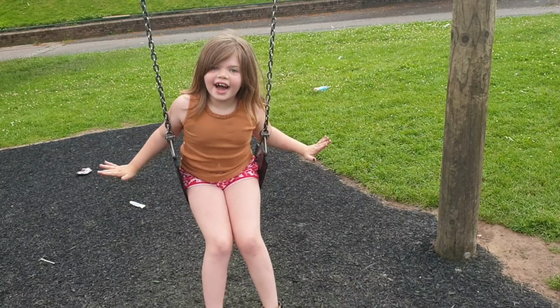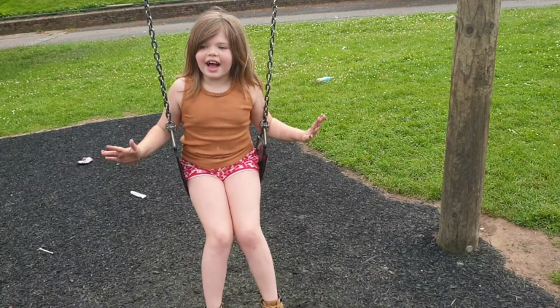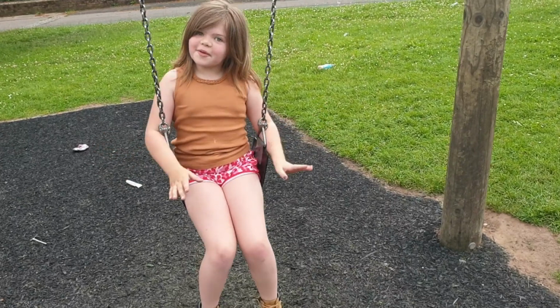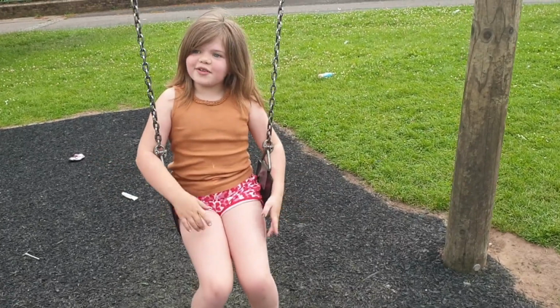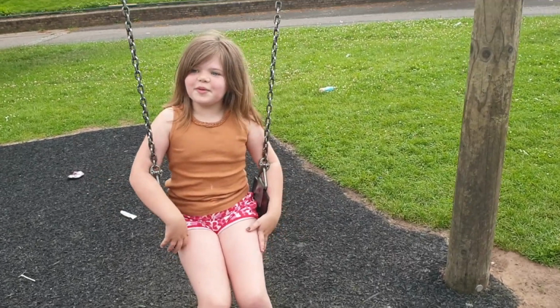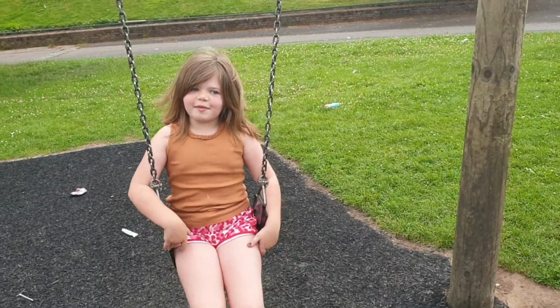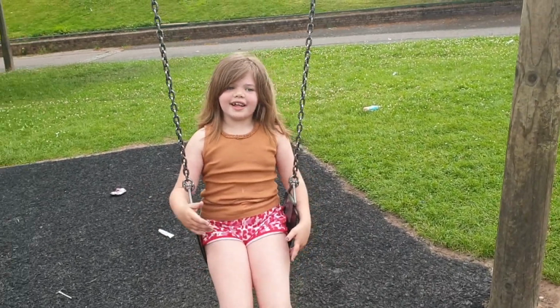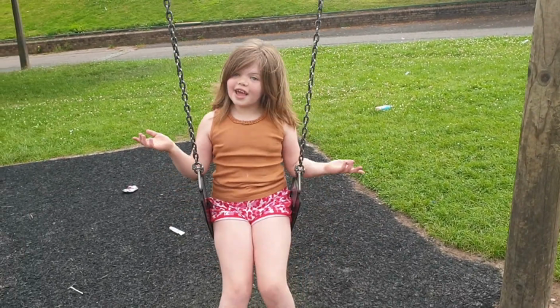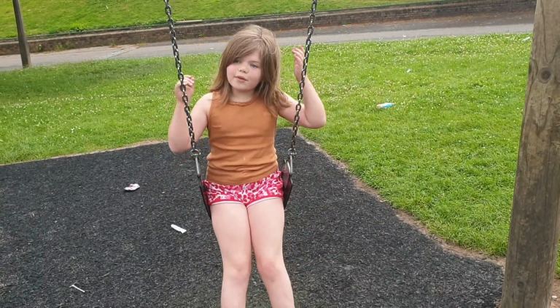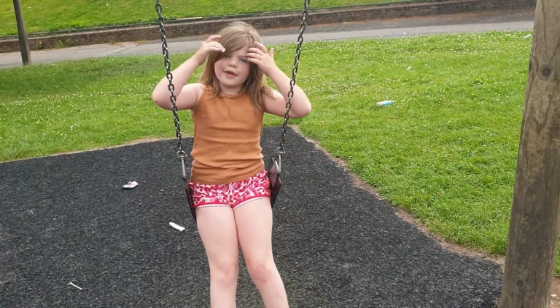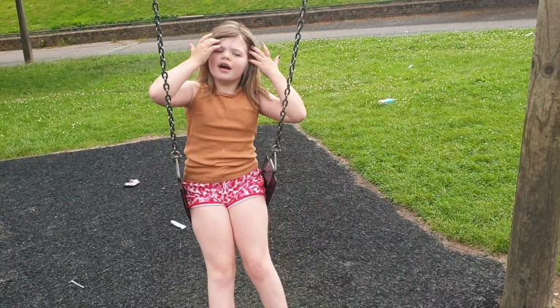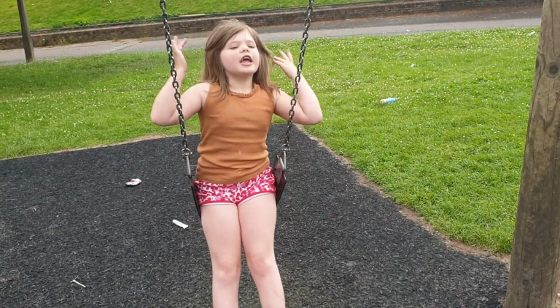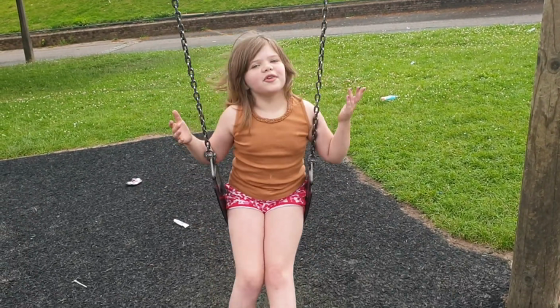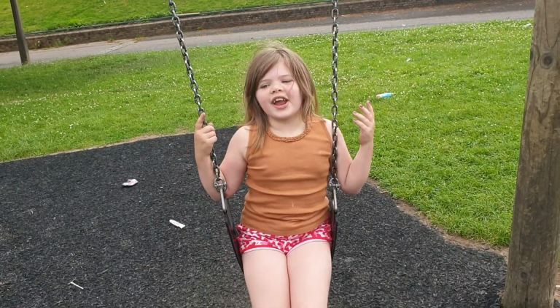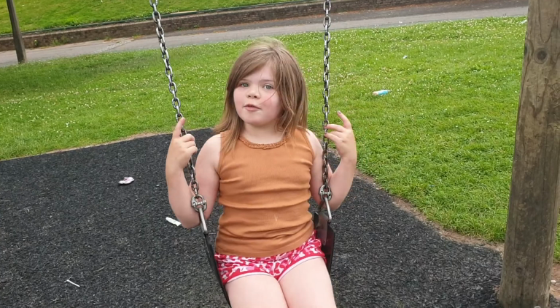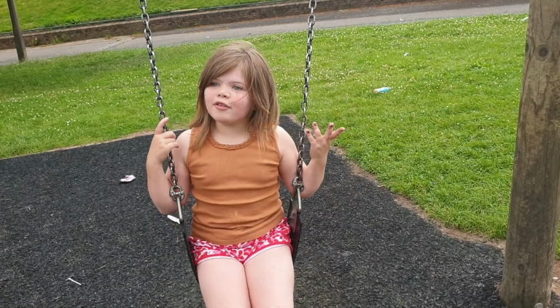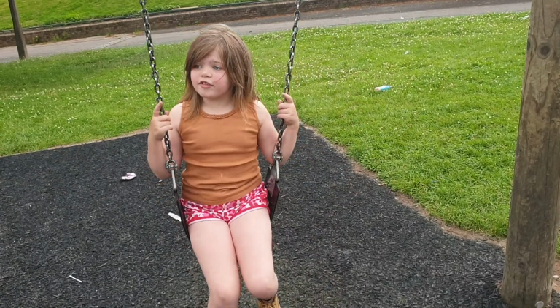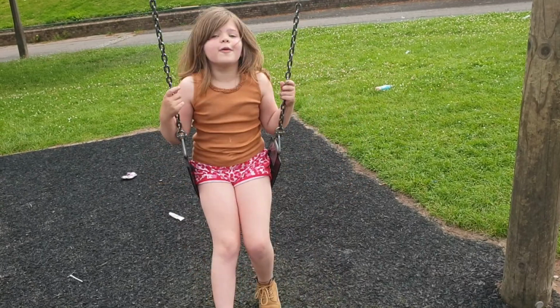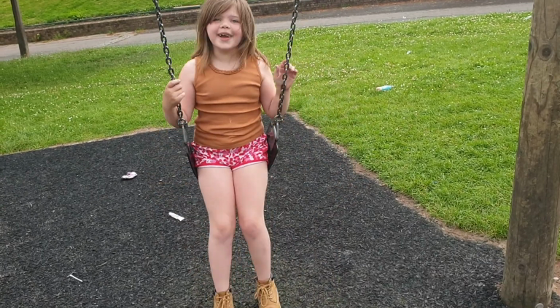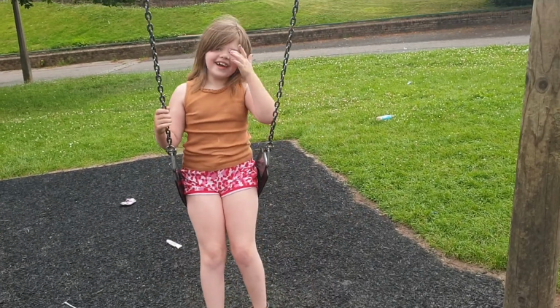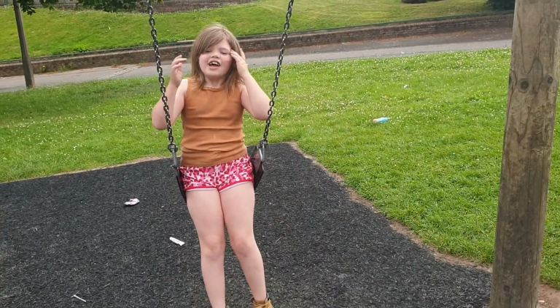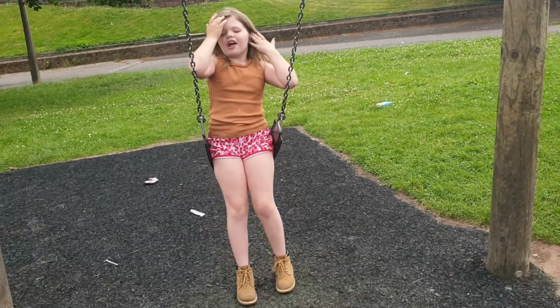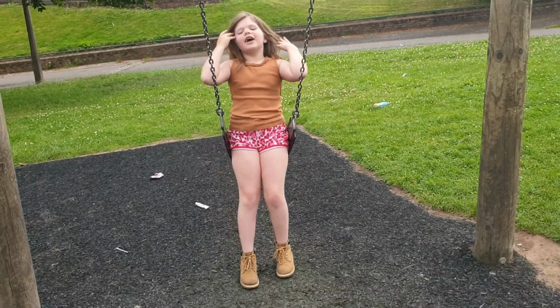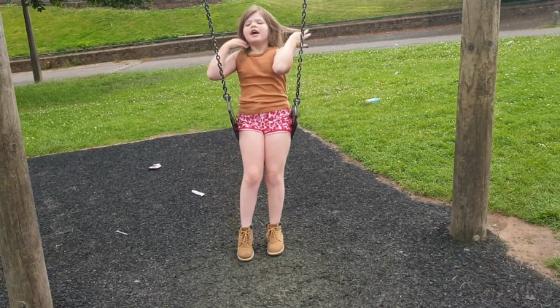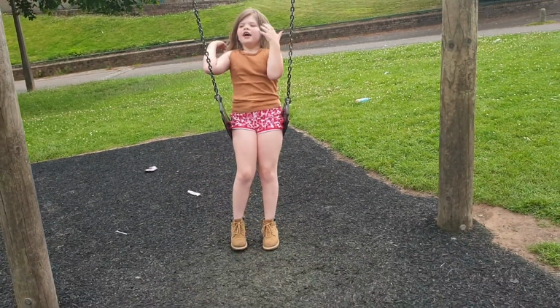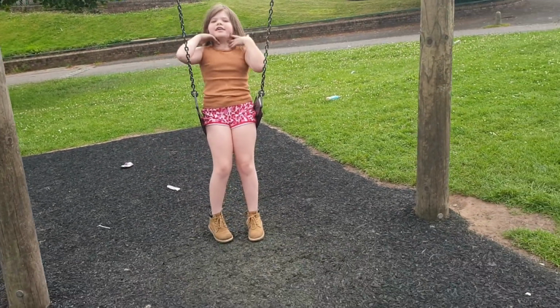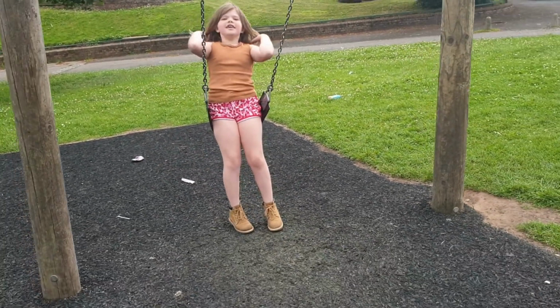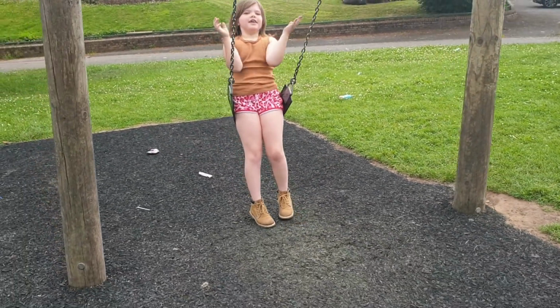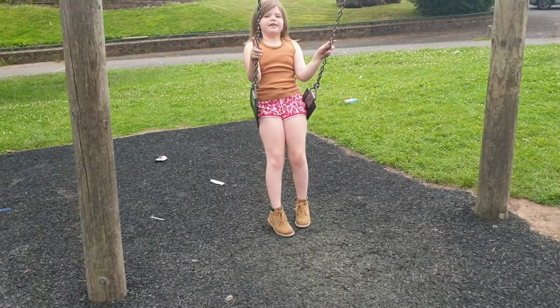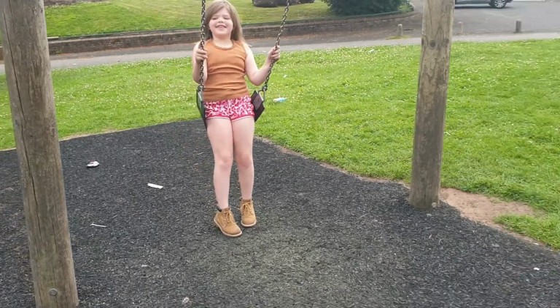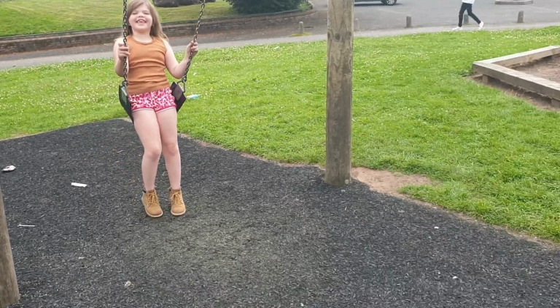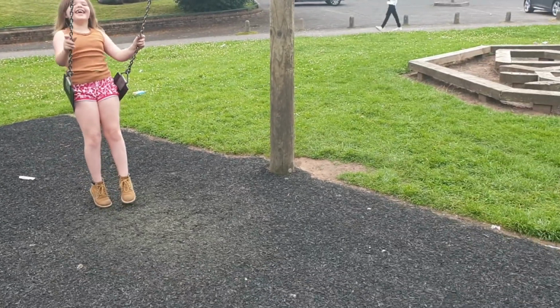Hey guys and welcome back to Exploring Jasmine! Today we will be exploring different poses jumping off a swing. Jasmine's going to show us my favourite one that she's done so far.